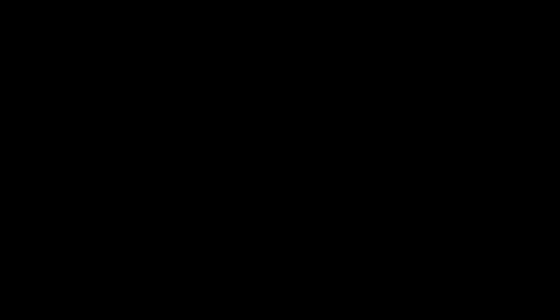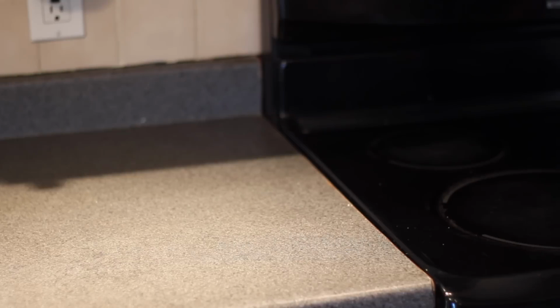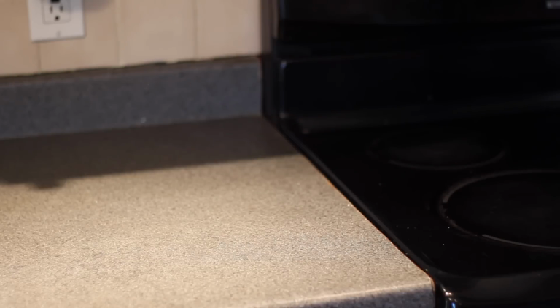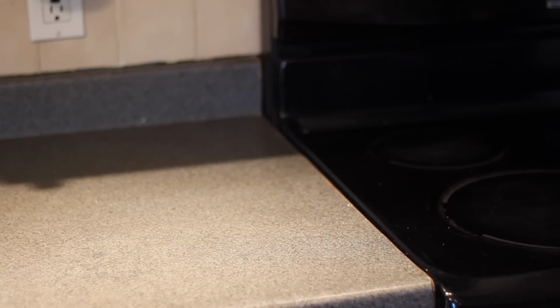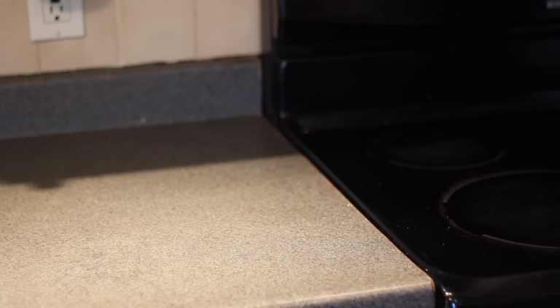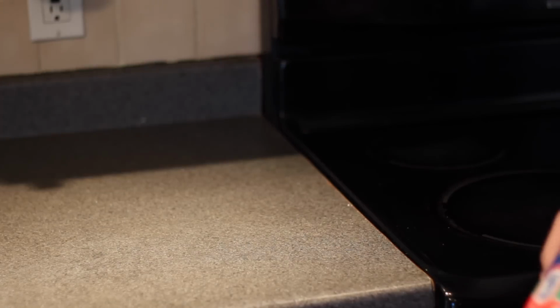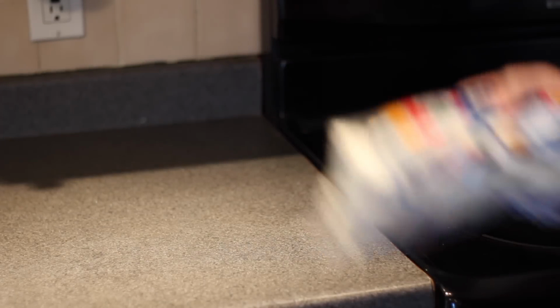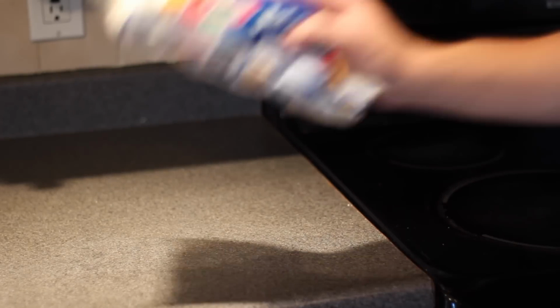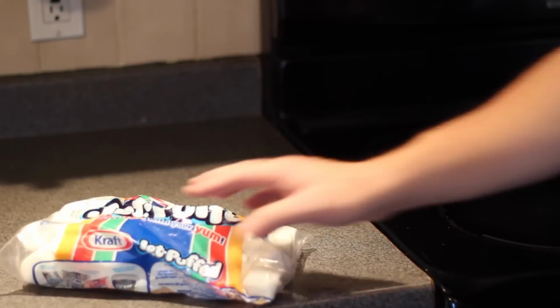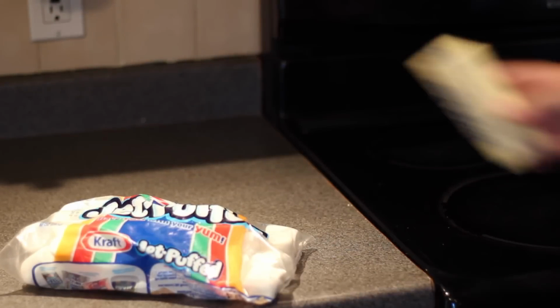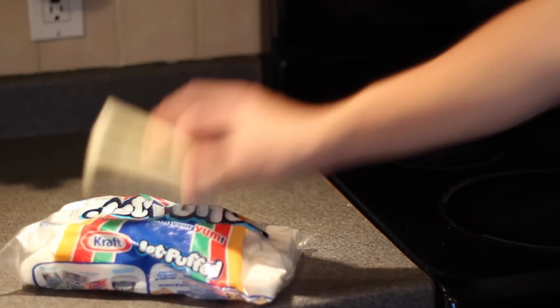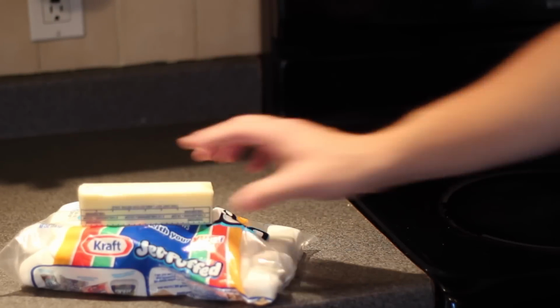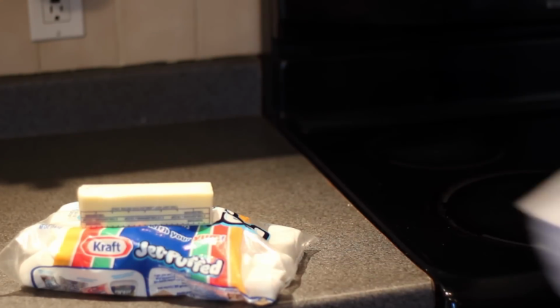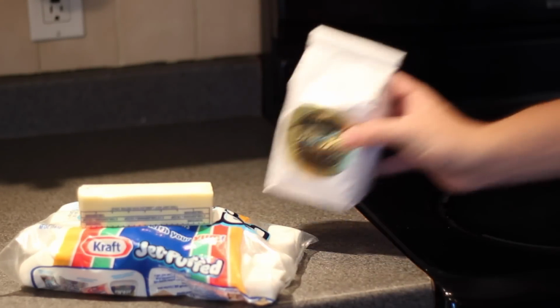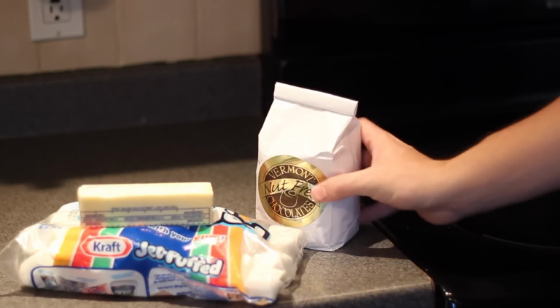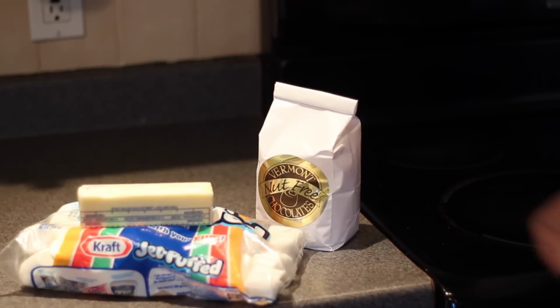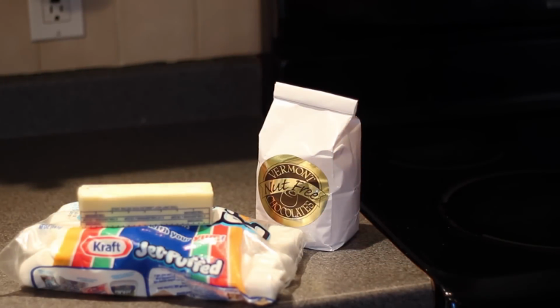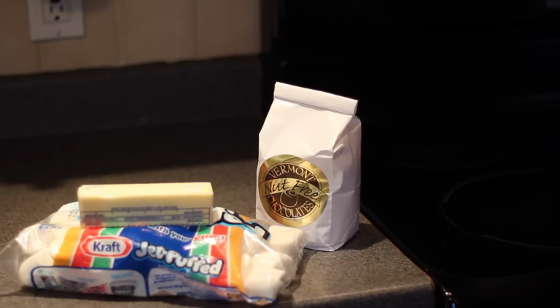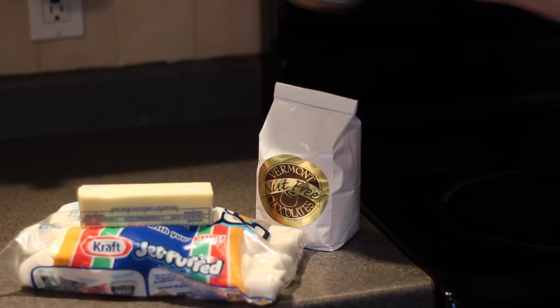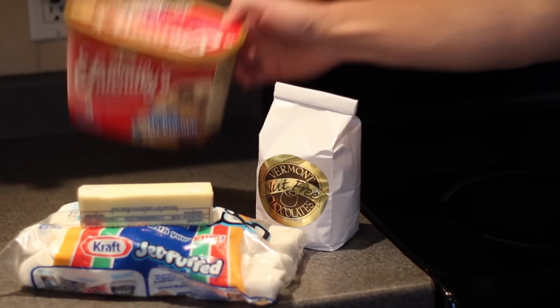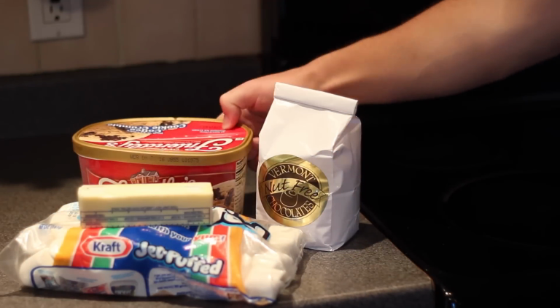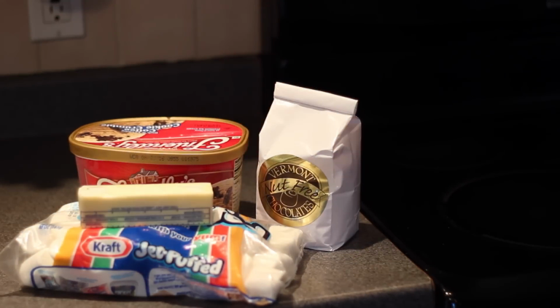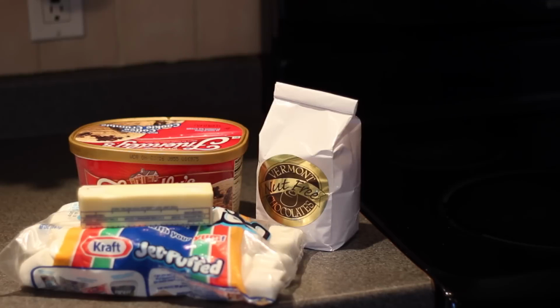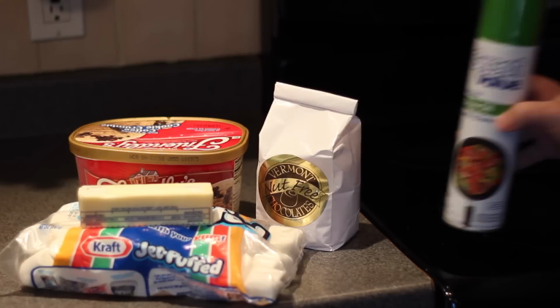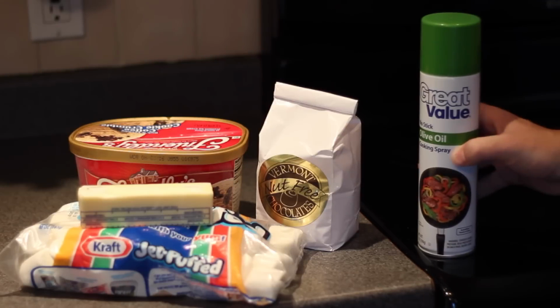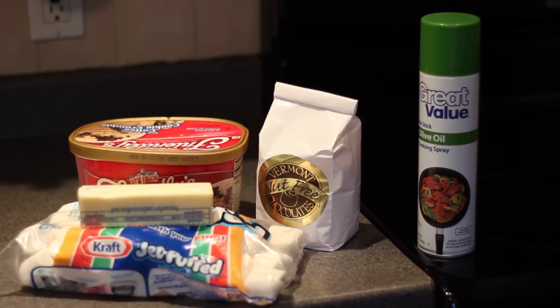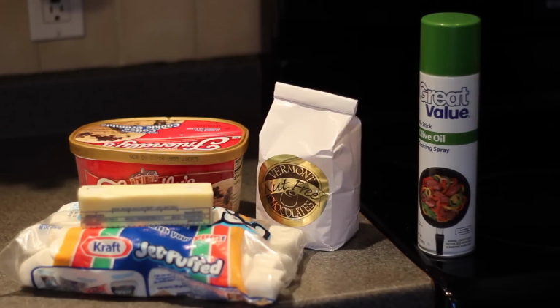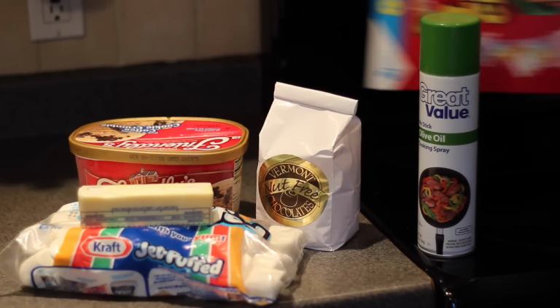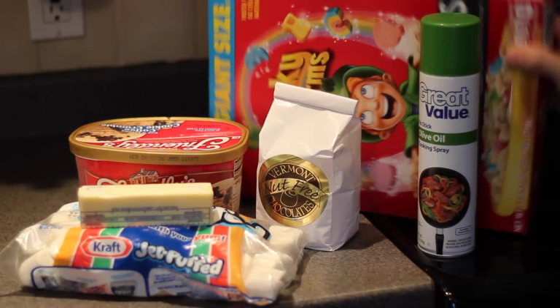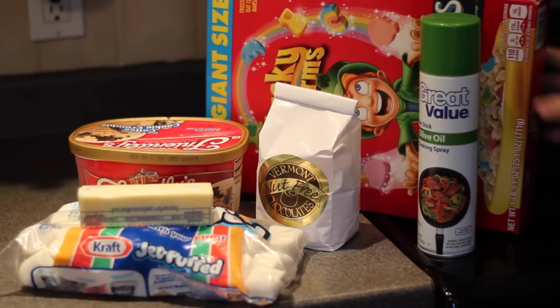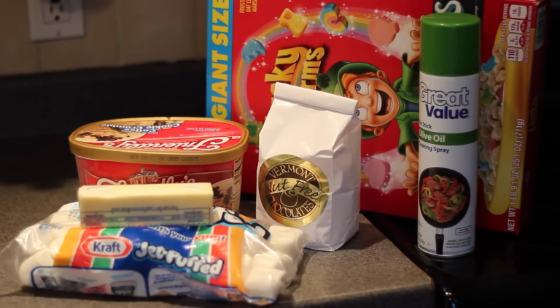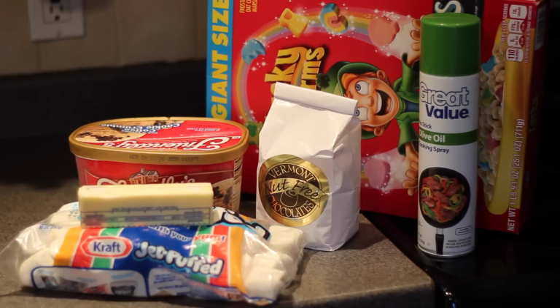Things you'll need for this week's video are marshmallows, butter, white chocolate chips, your favorite ice cream, non-stick cooking spray, and of course Lucky Charms.